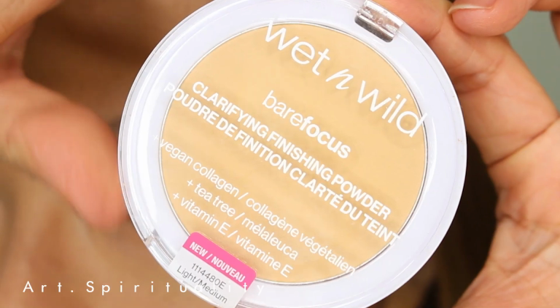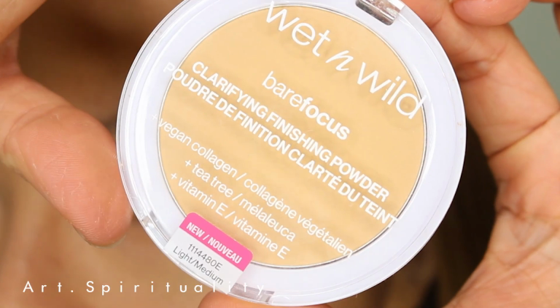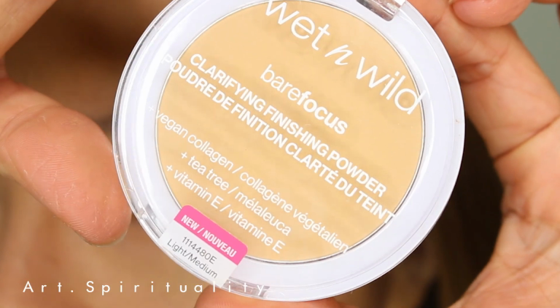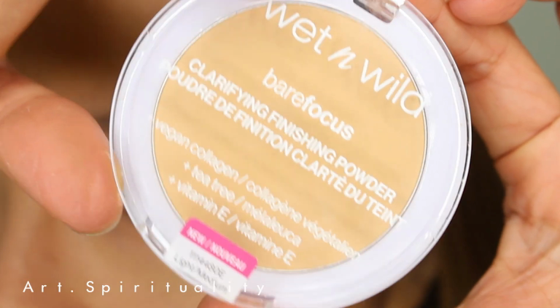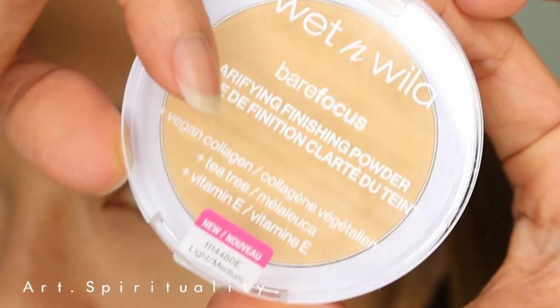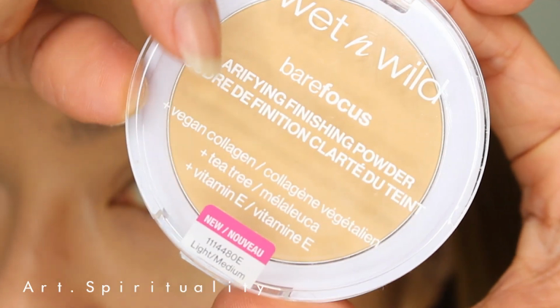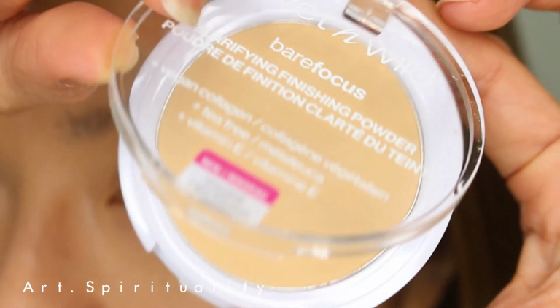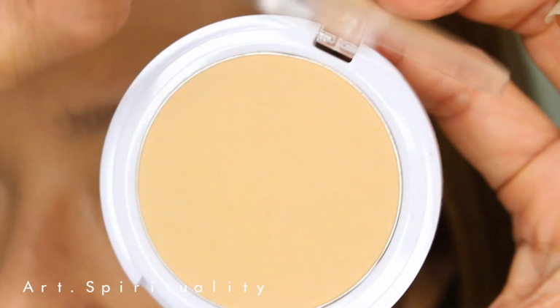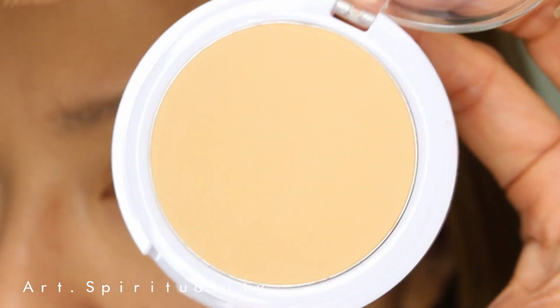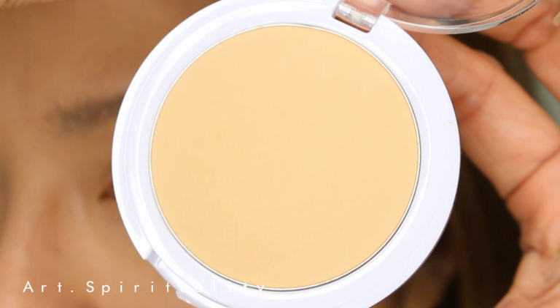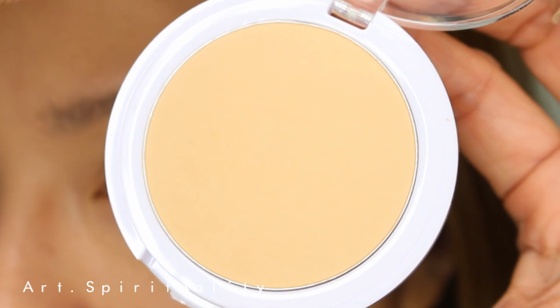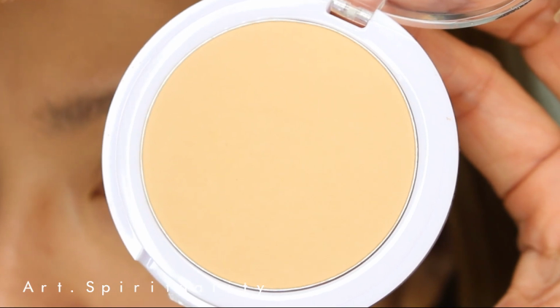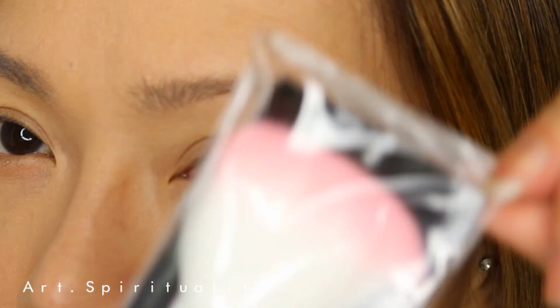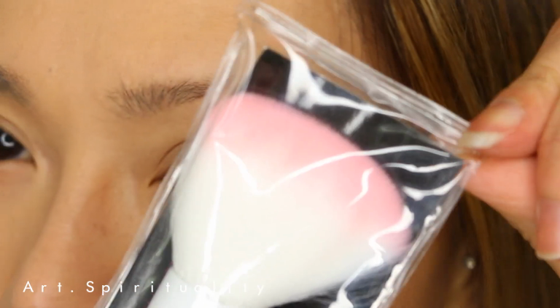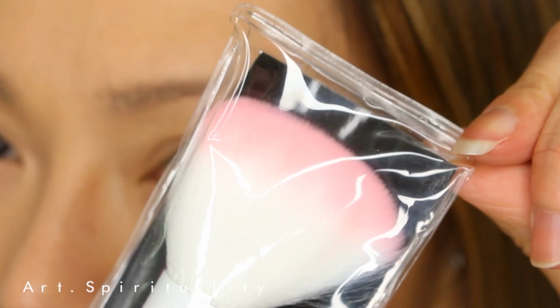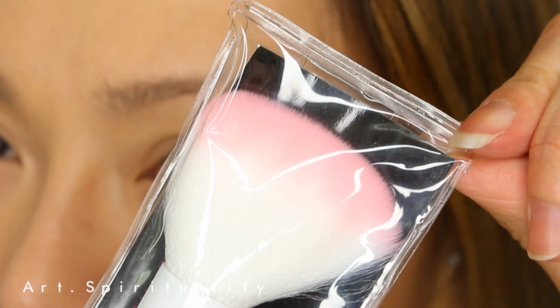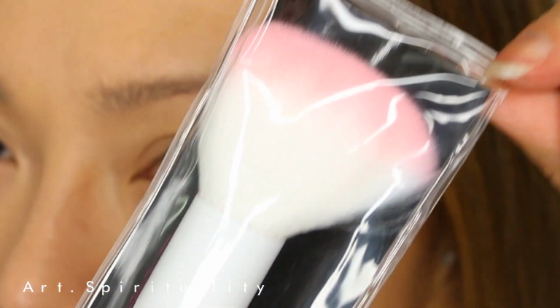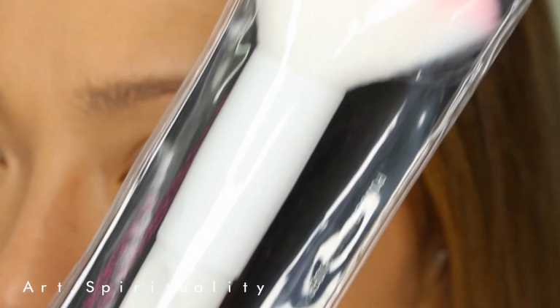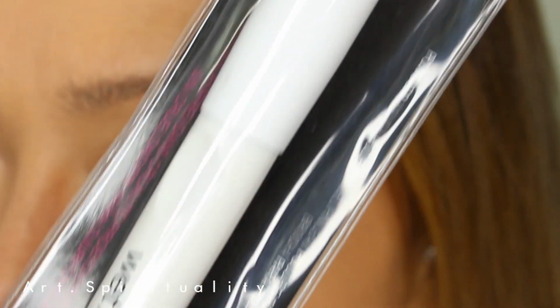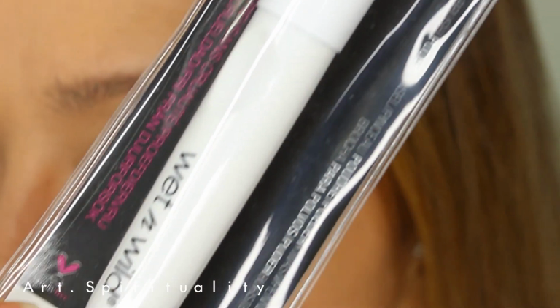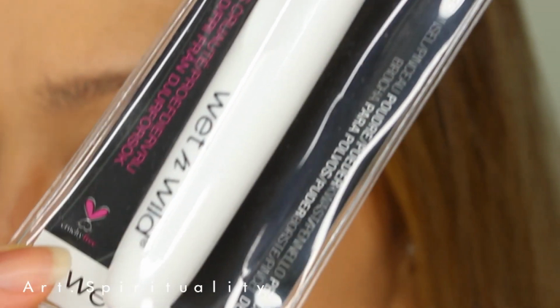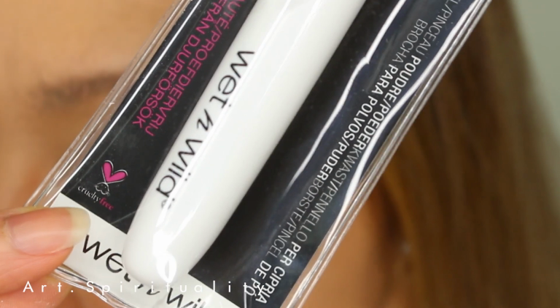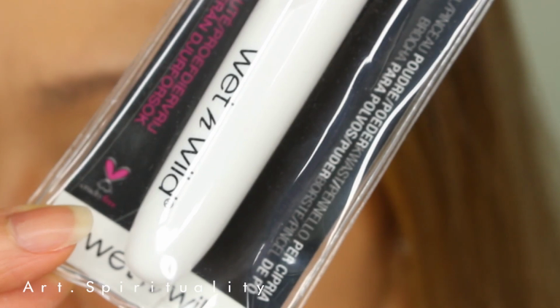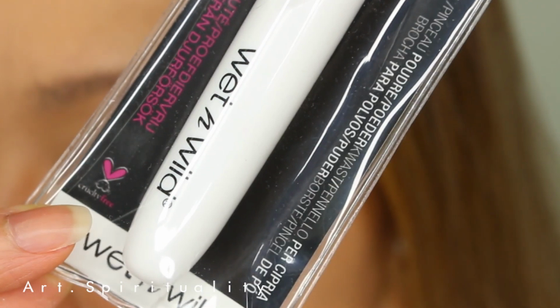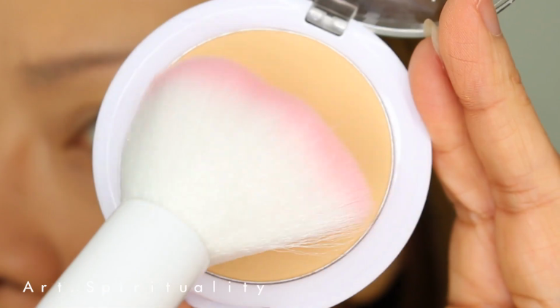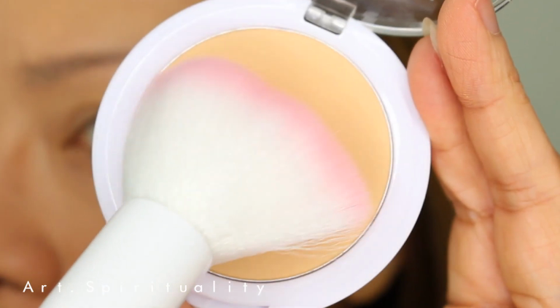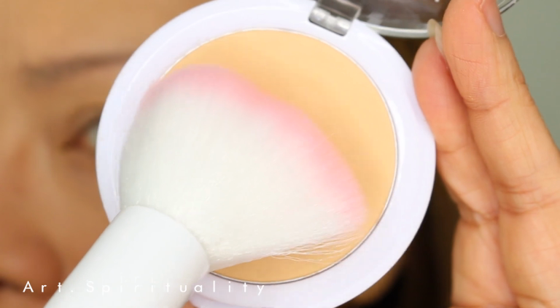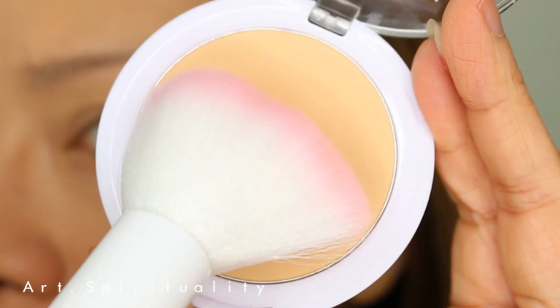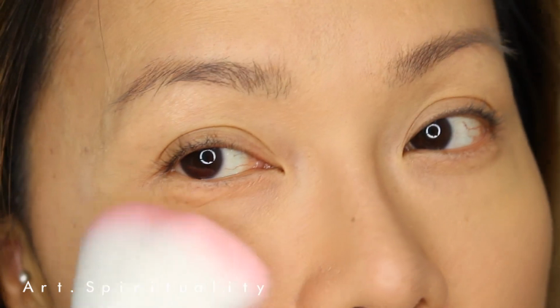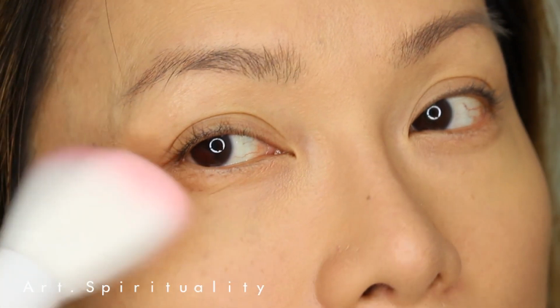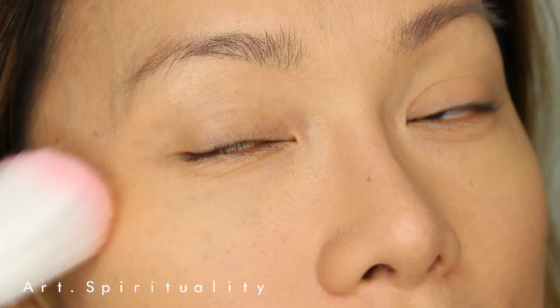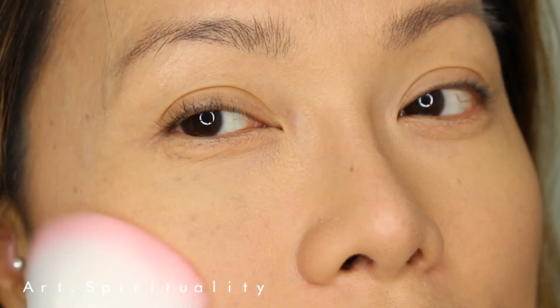I'm using this clarifying finishing powder to set my liquid foundation. It's a lovely finishing powder with vegan collagen, tea tree, and vitamin E.